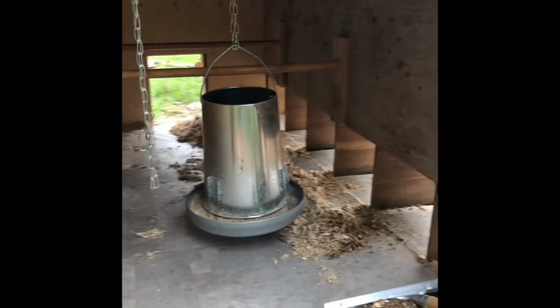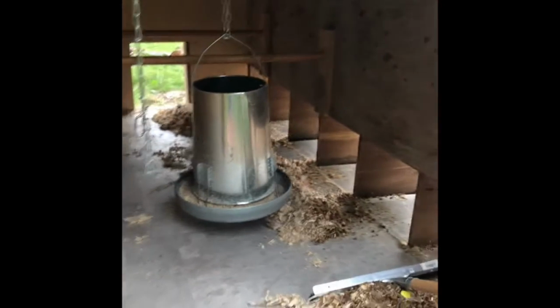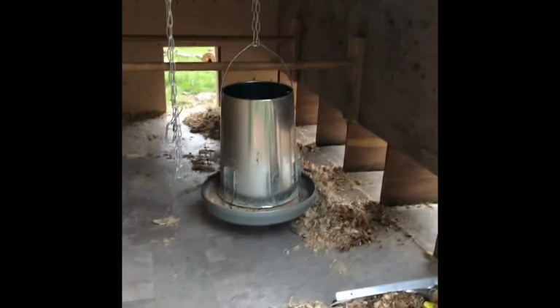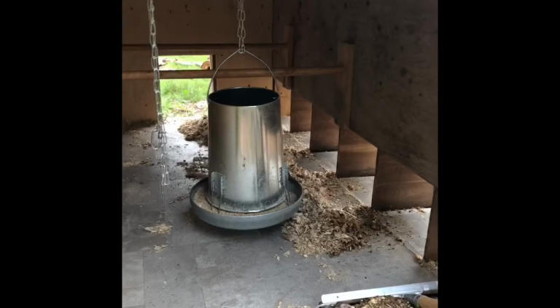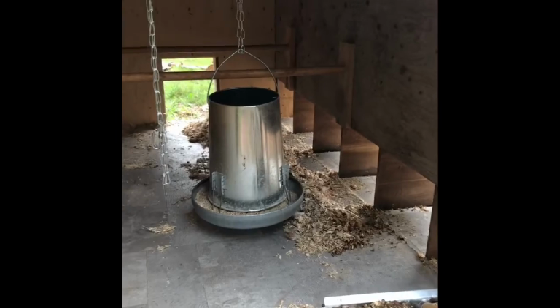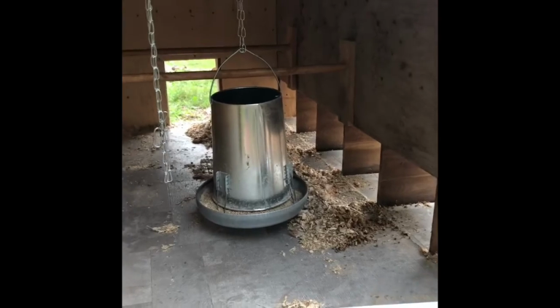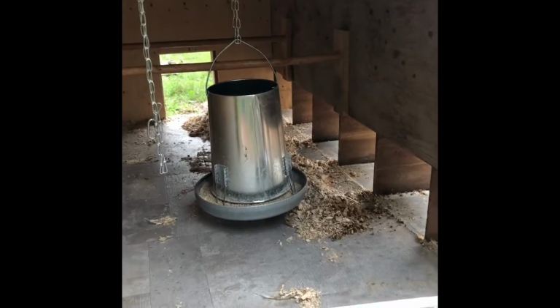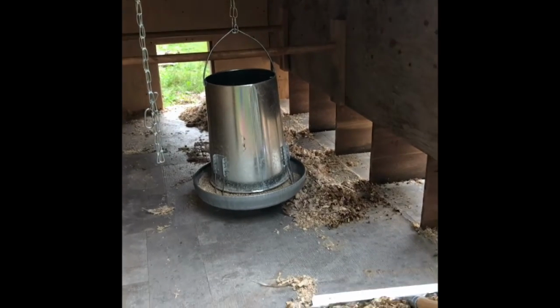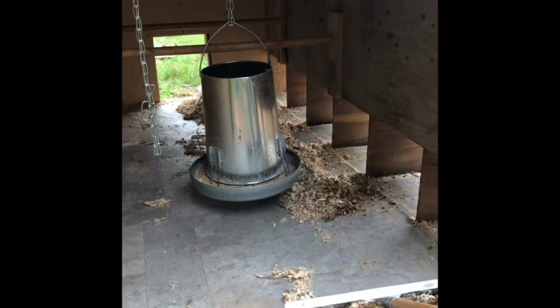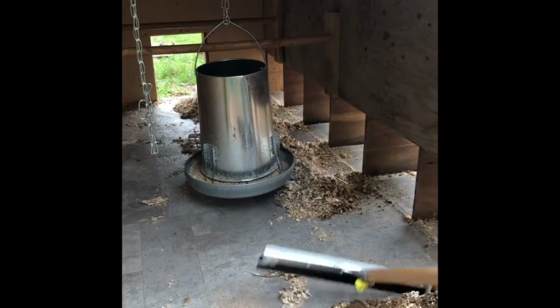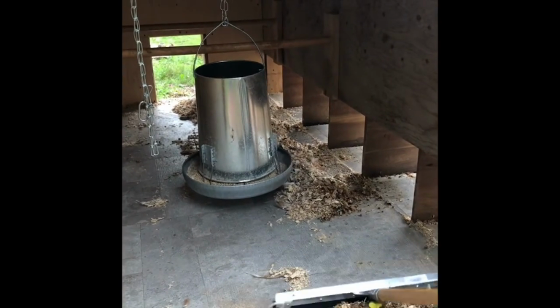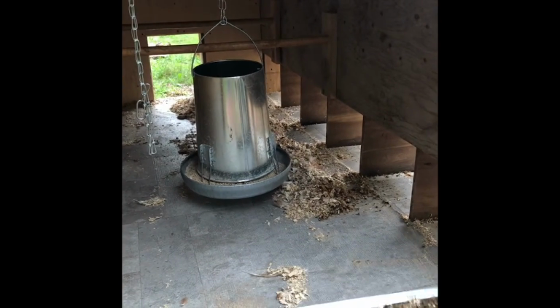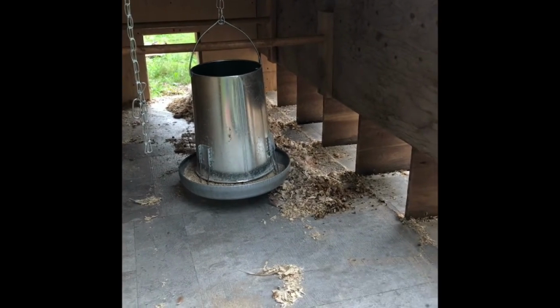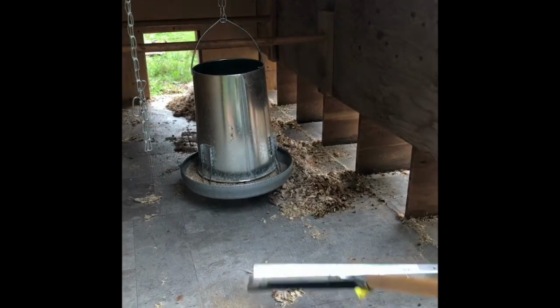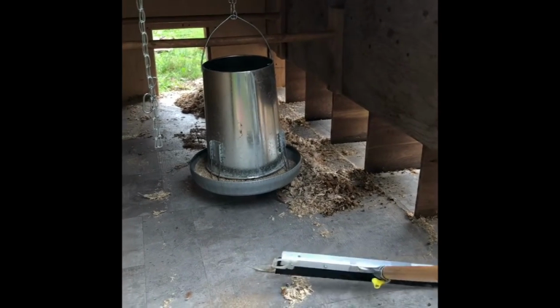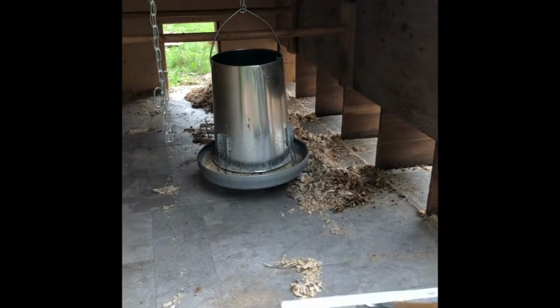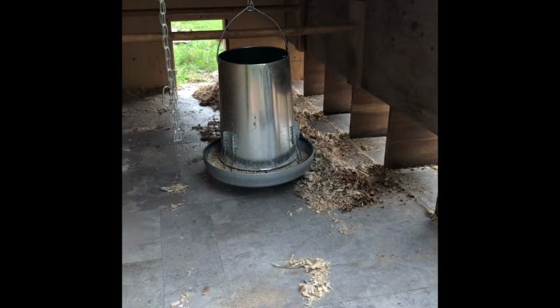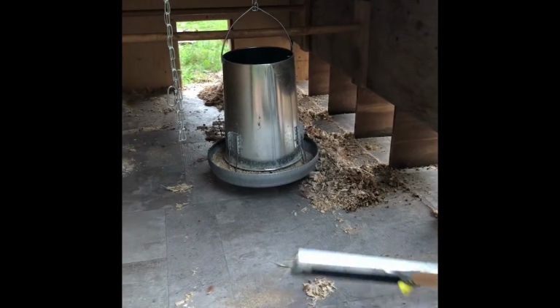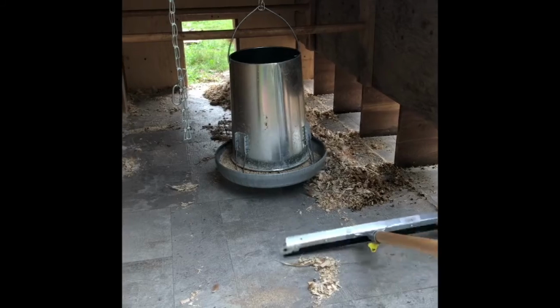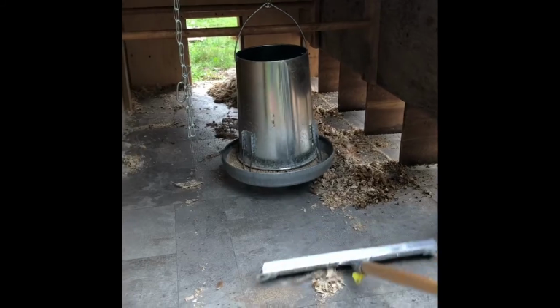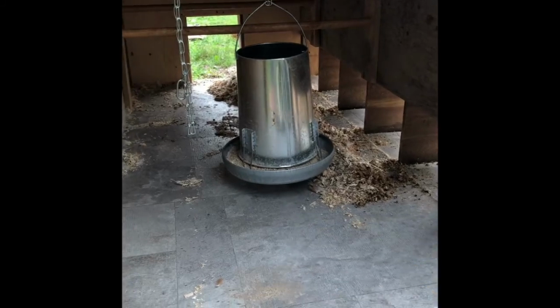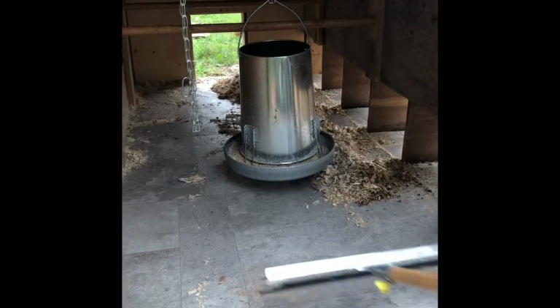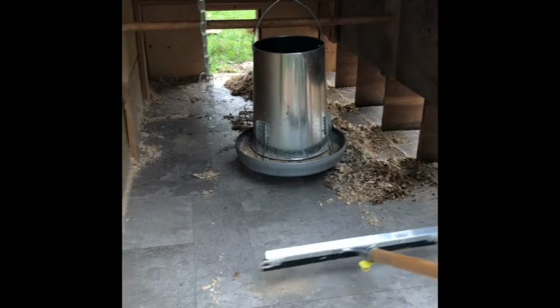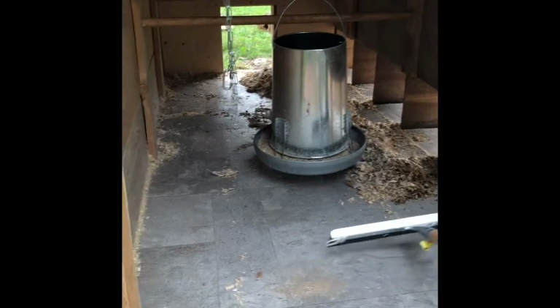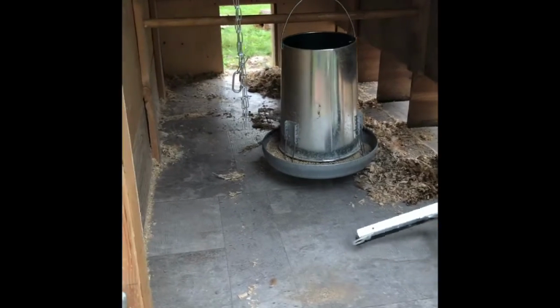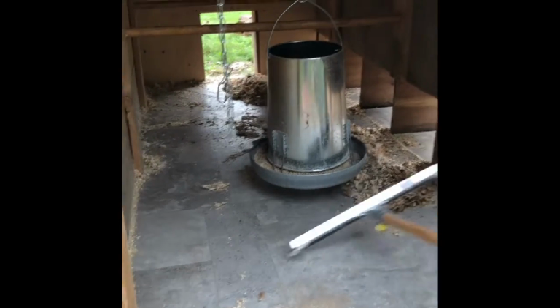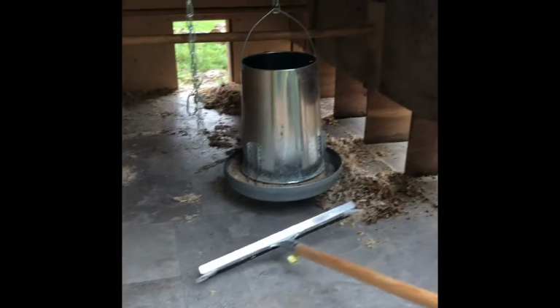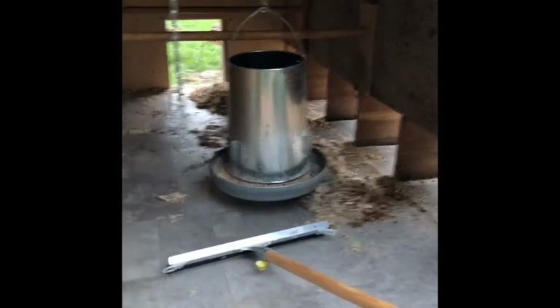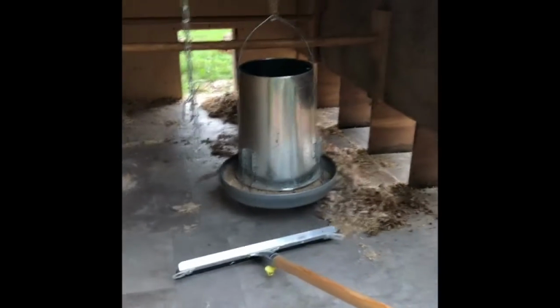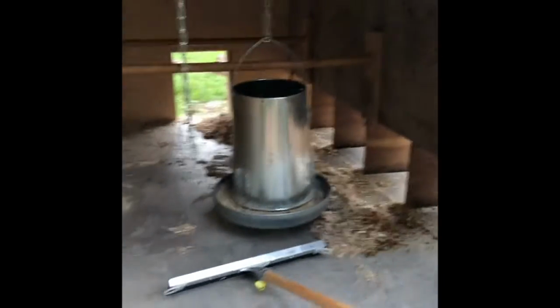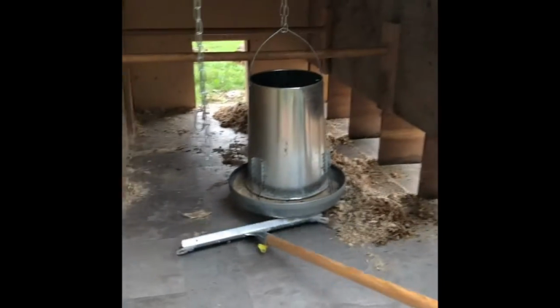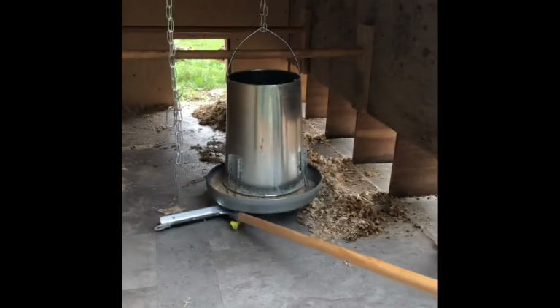Welcome to JMC Family Farms. We just want to give you a quick video to show you how we clean our coop. We have a big squeegee and it's almost done, but we're going to let you see everything that we do to clean the coop.